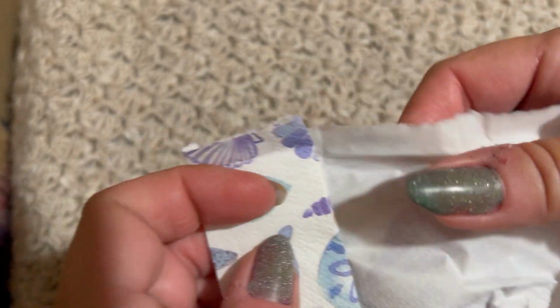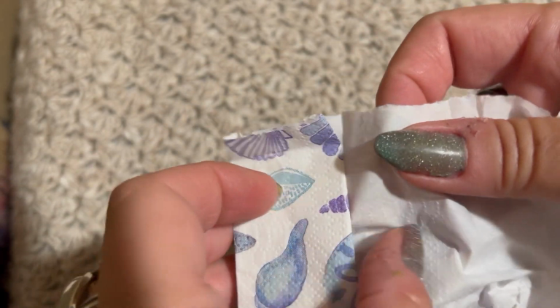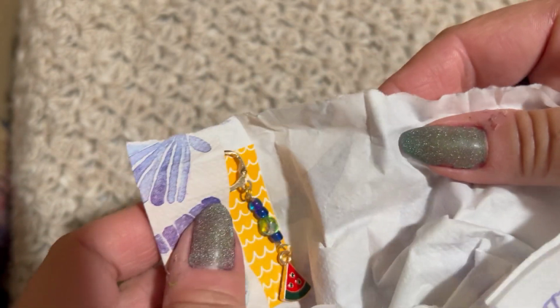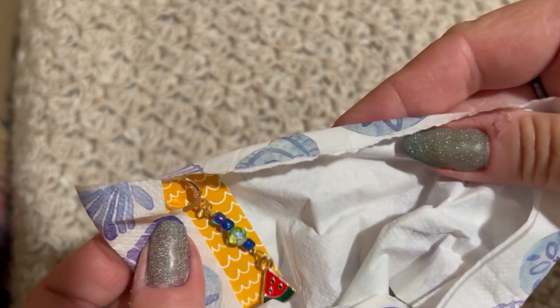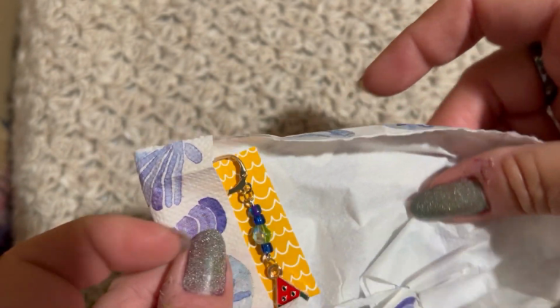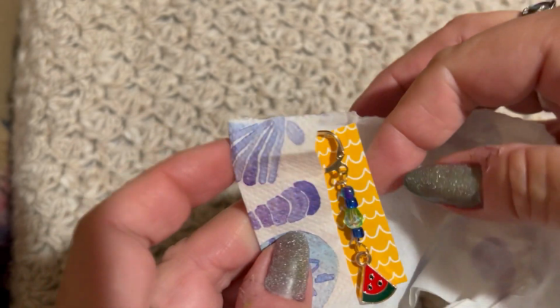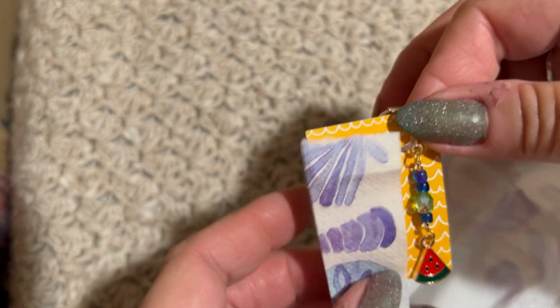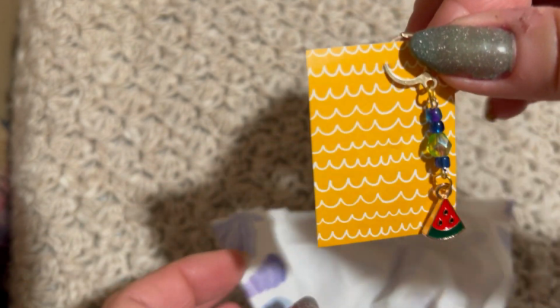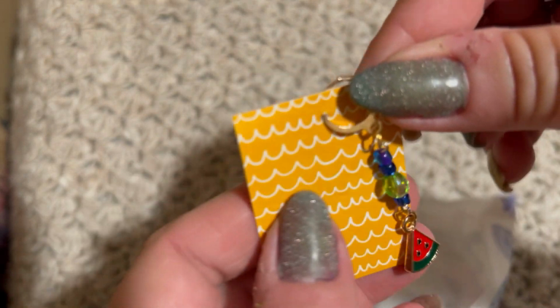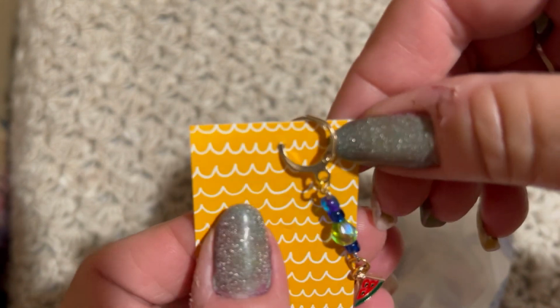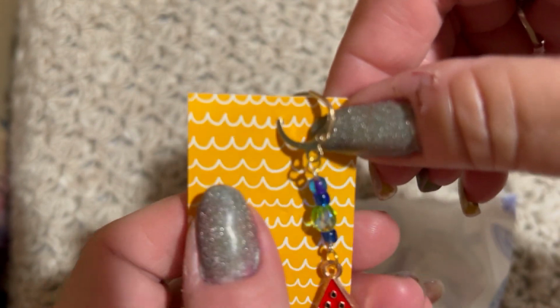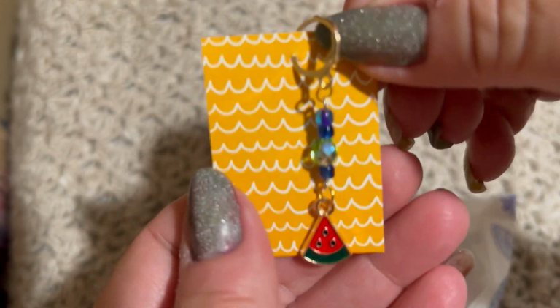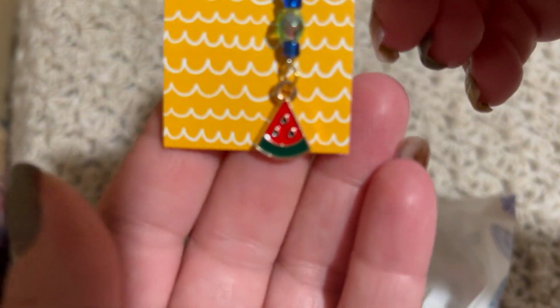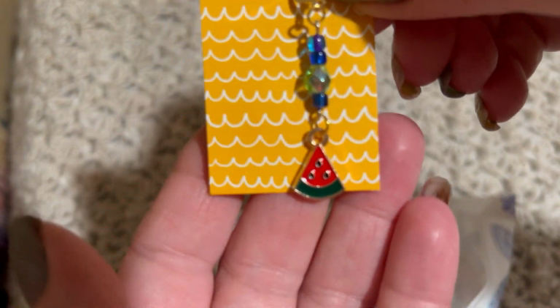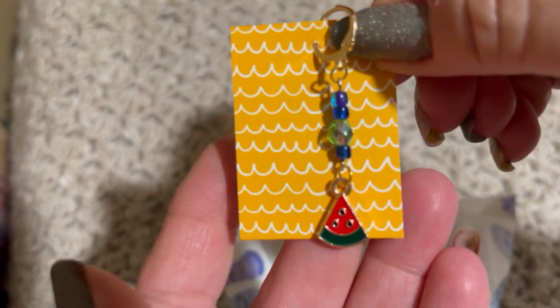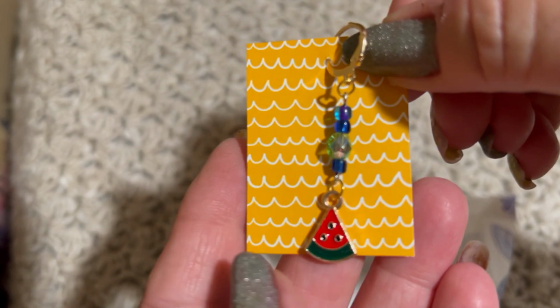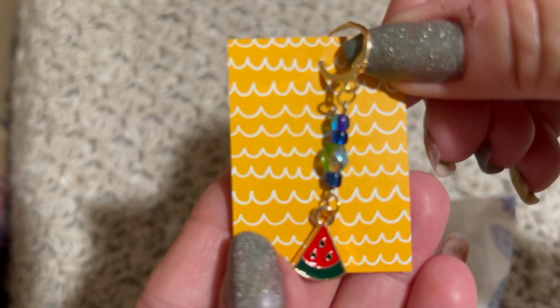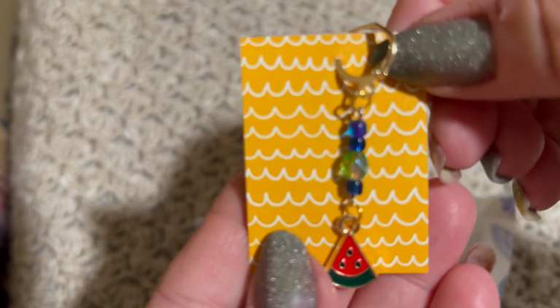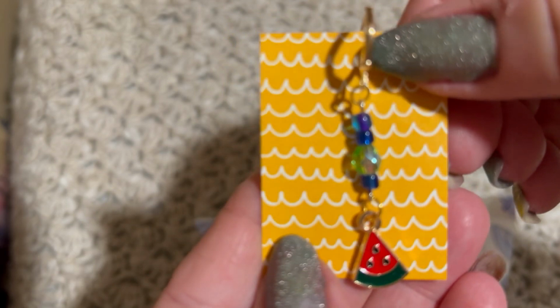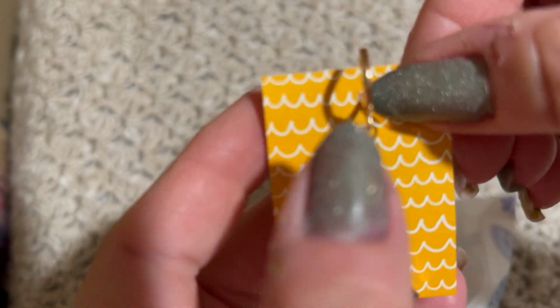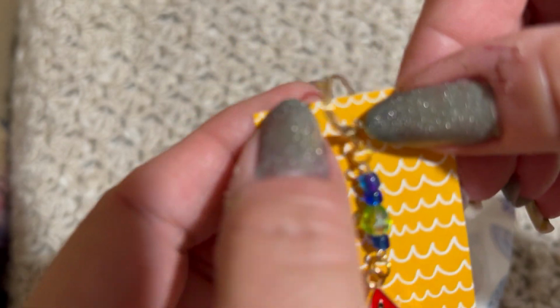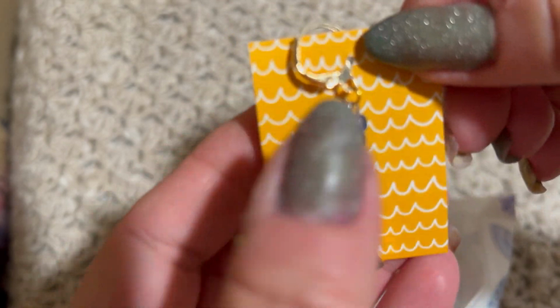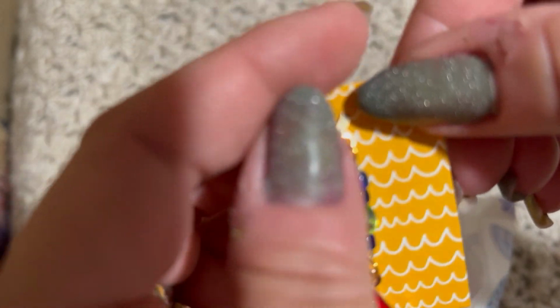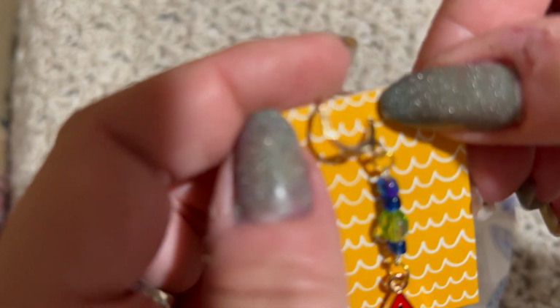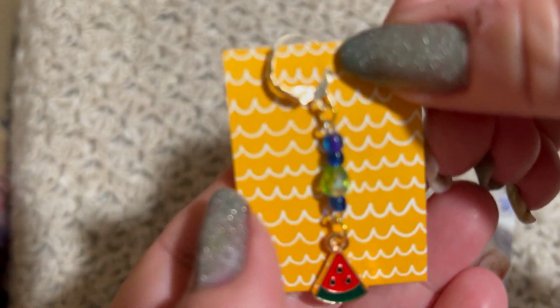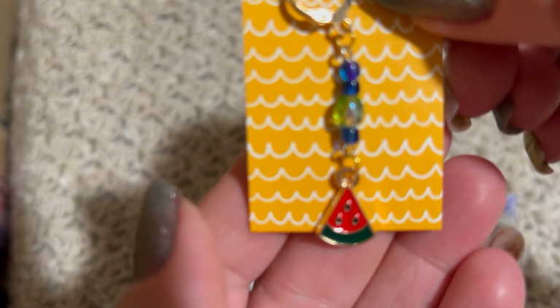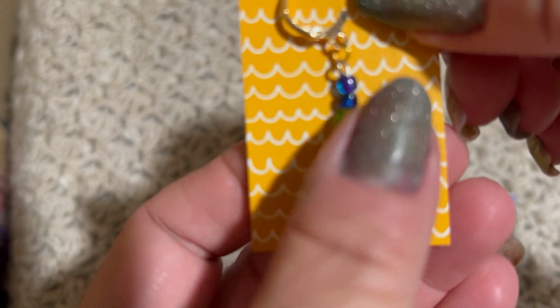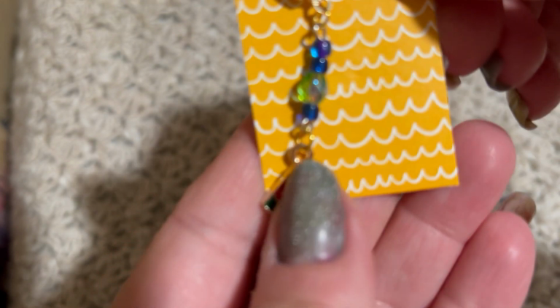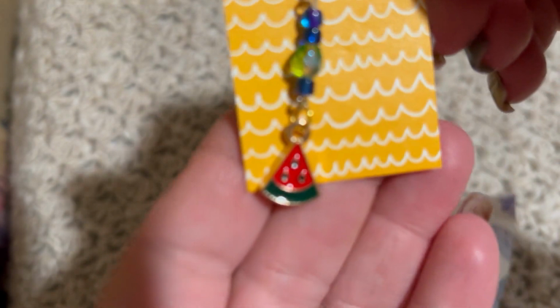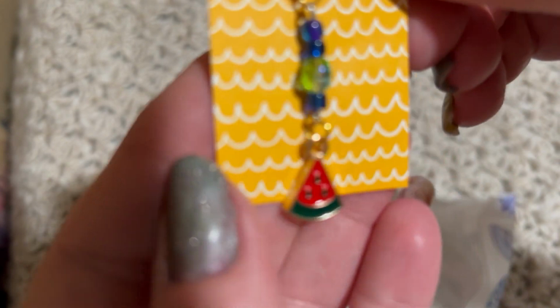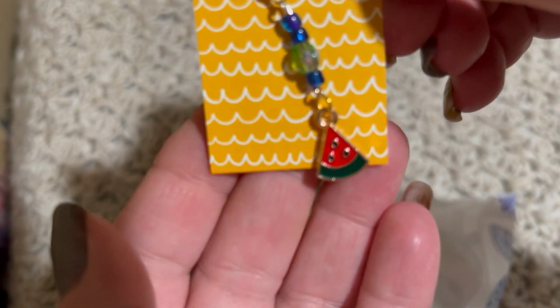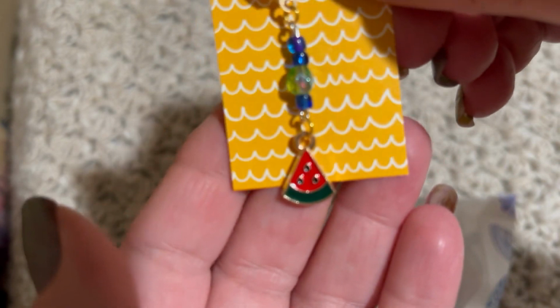How did you find all this stuff, Ellie? Oh, look, look — it's a watermelon! Yummy yum. We've already had a lot of watermelon this year. Oh, so pretty.